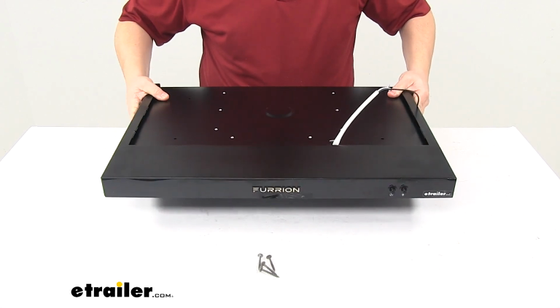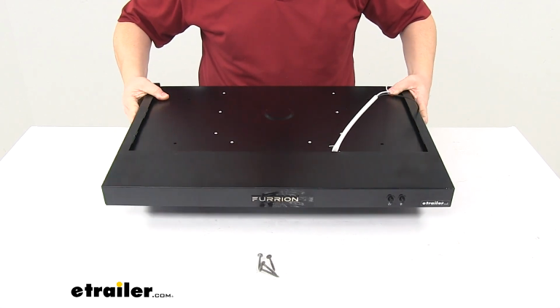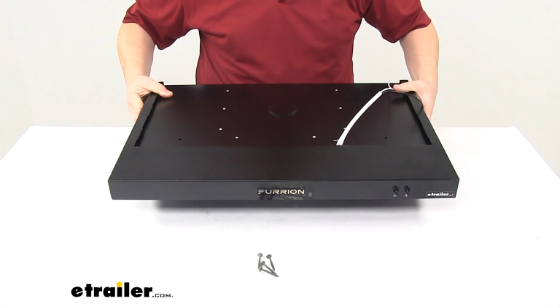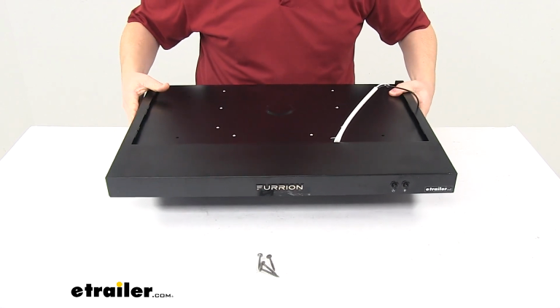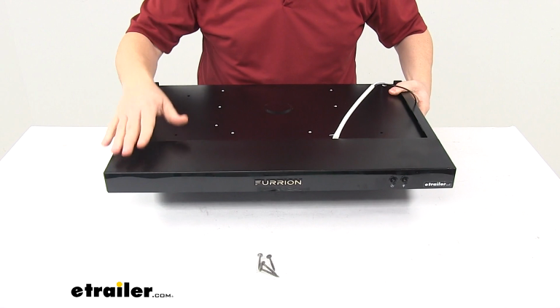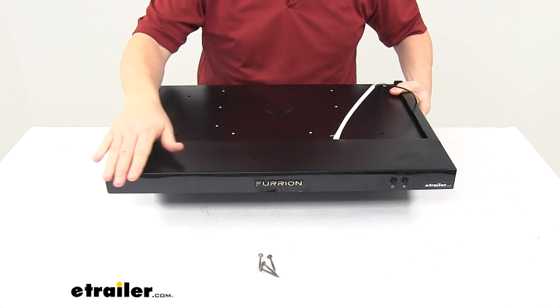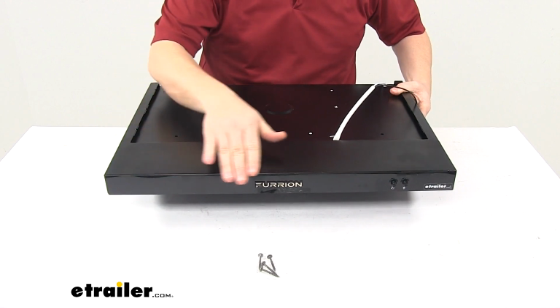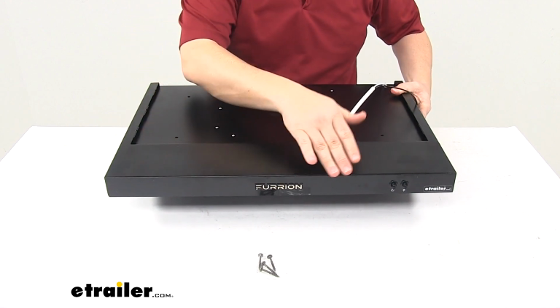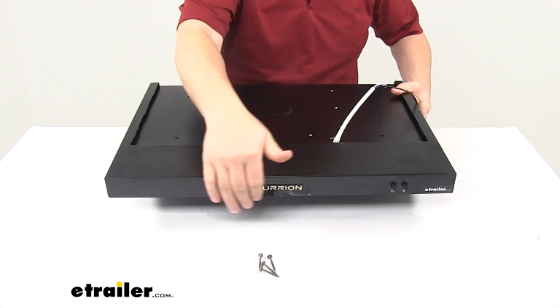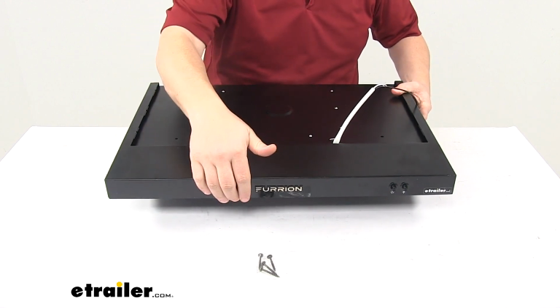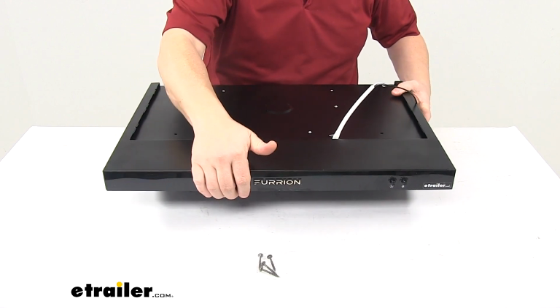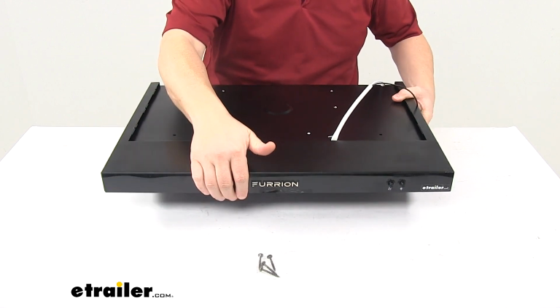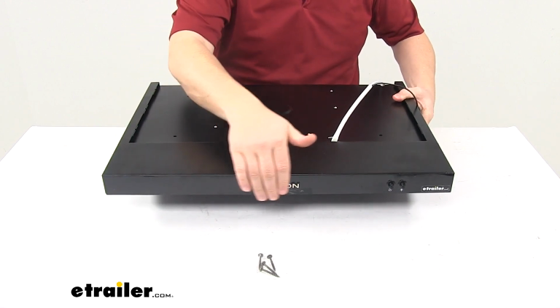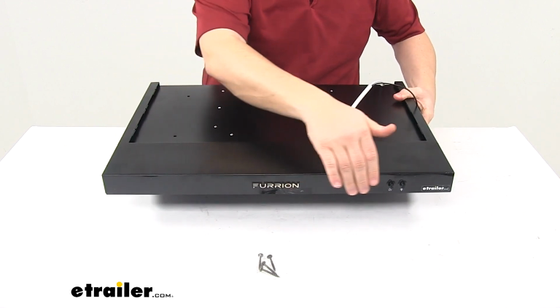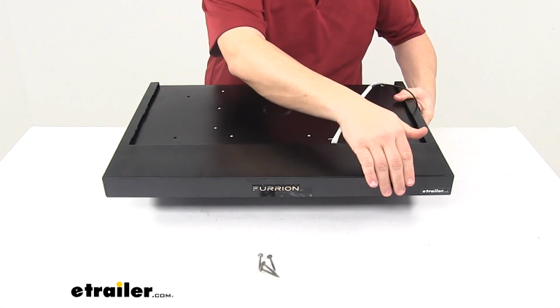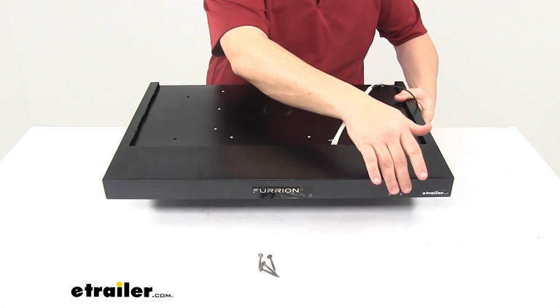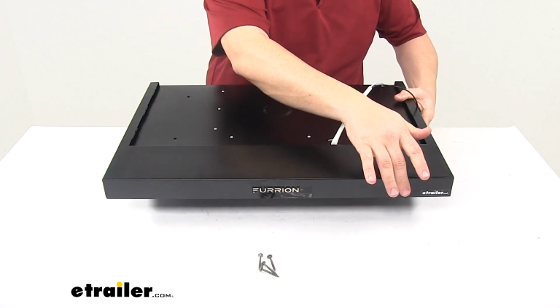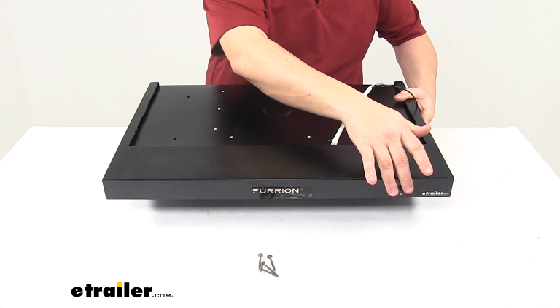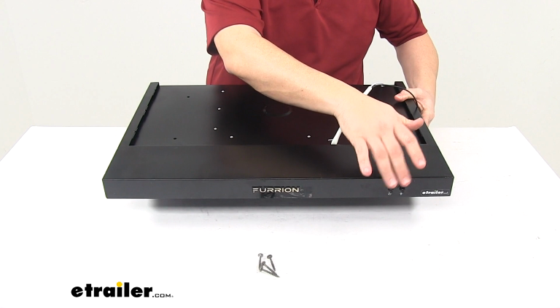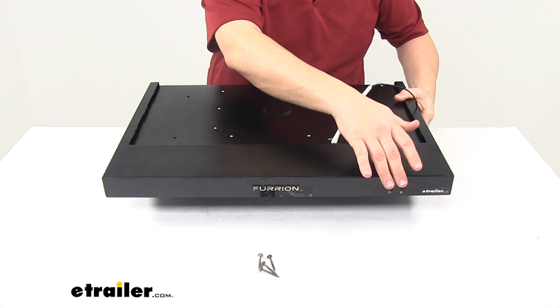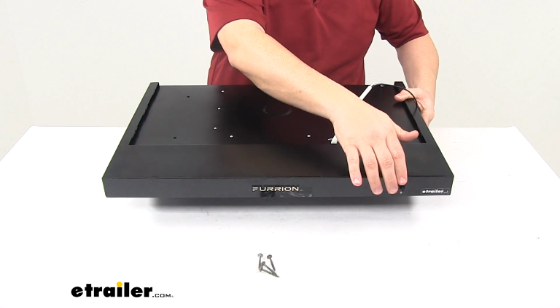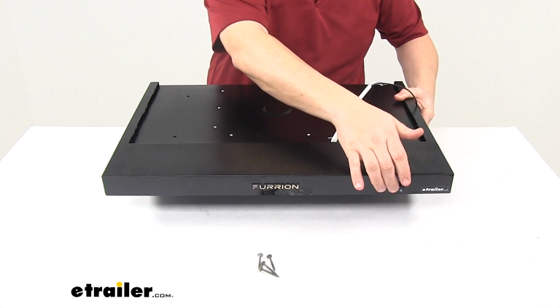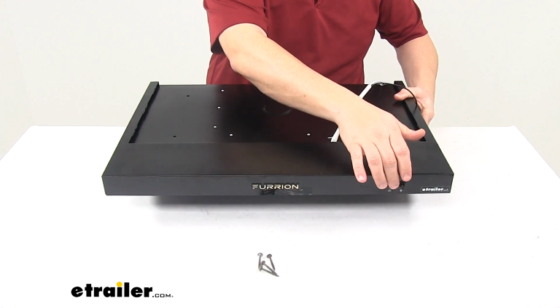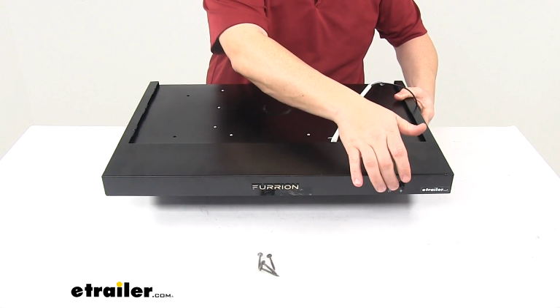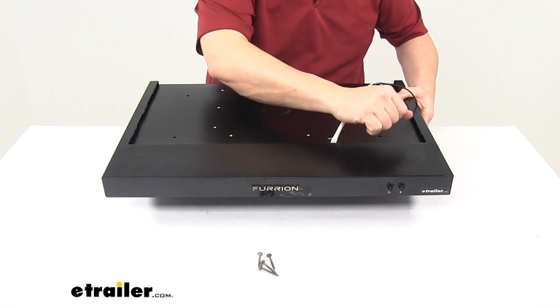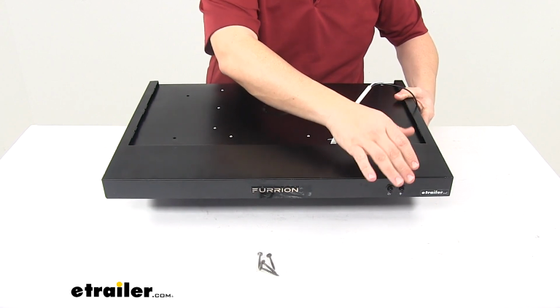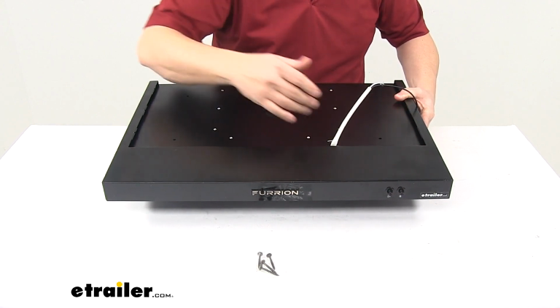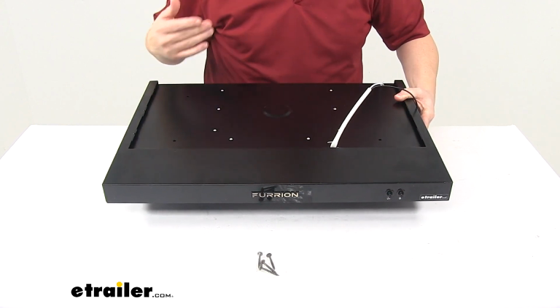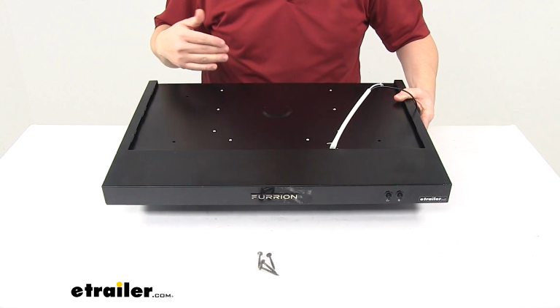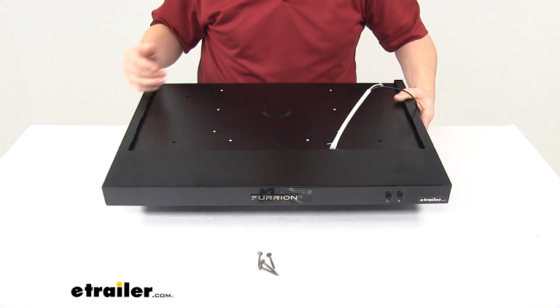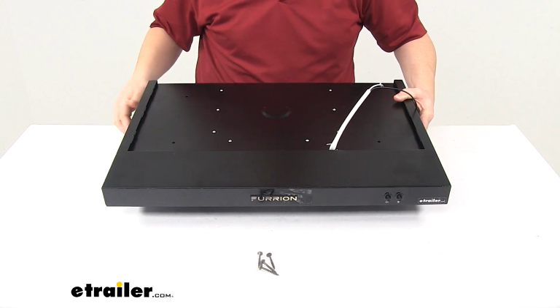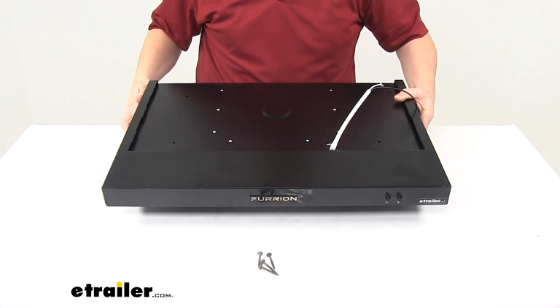You can see here on the front — this is the portion that would be visible, as well as the bottom, which I'll show you in a moment. On this side we have our two buttons; they're just push buttons. One controls the fan and the other one controls the LED lighting on the bottom.